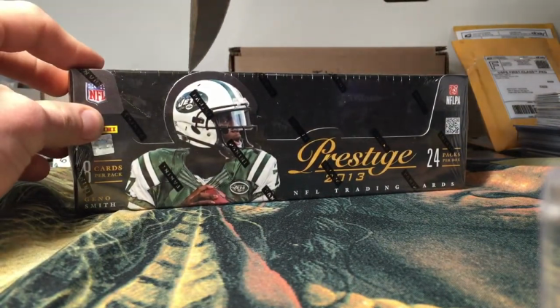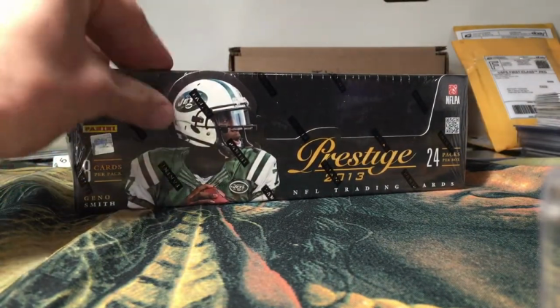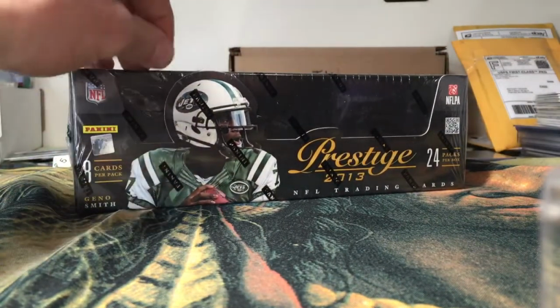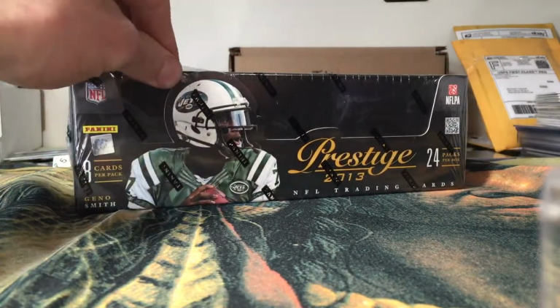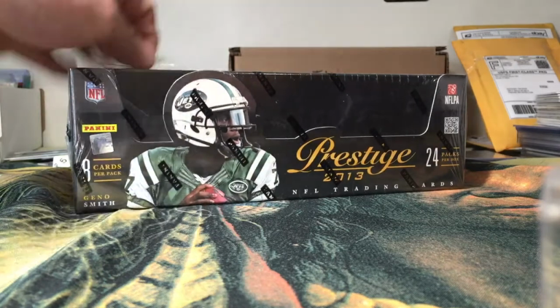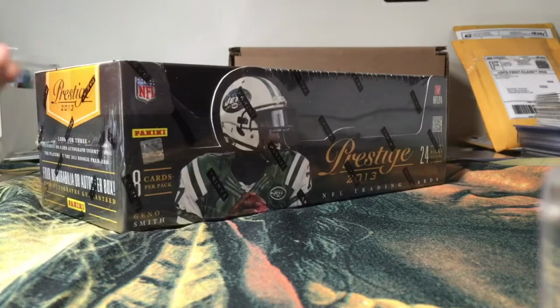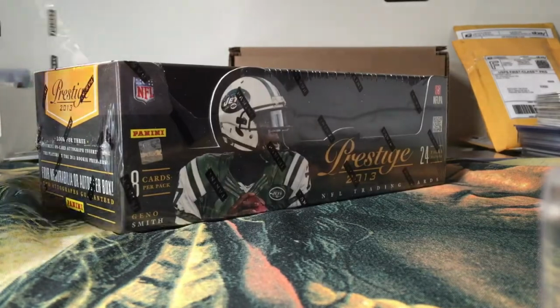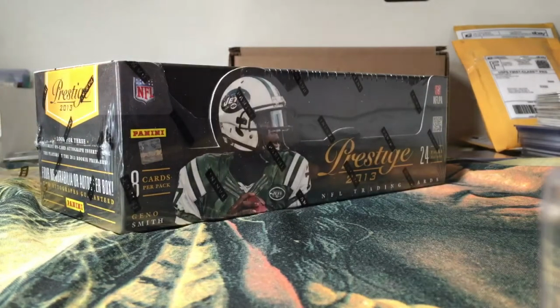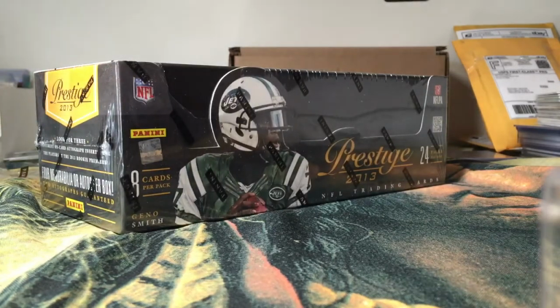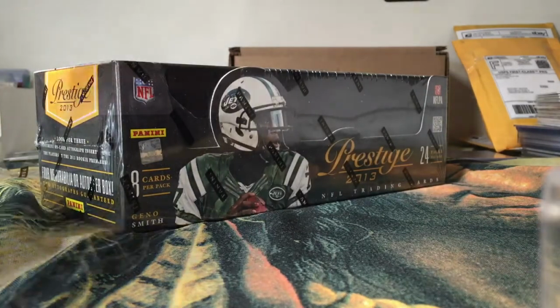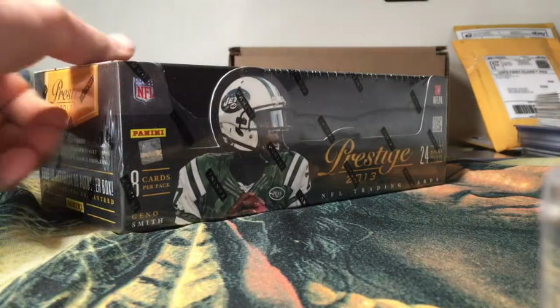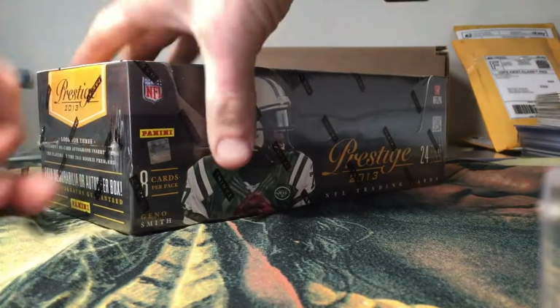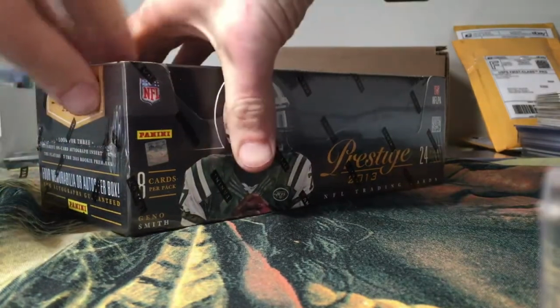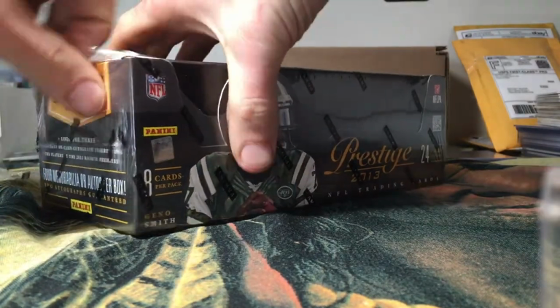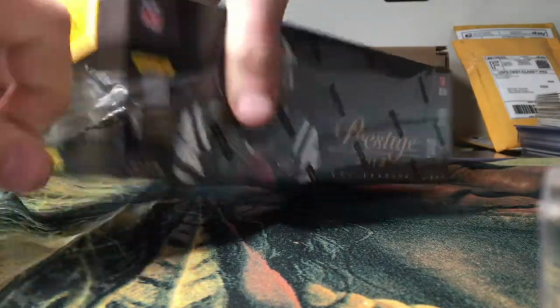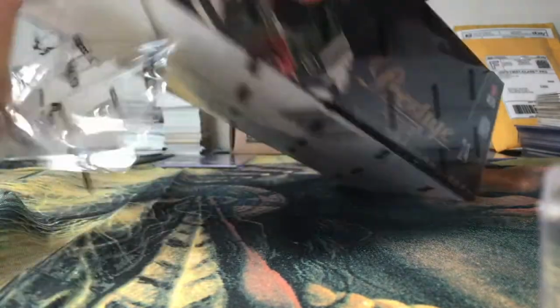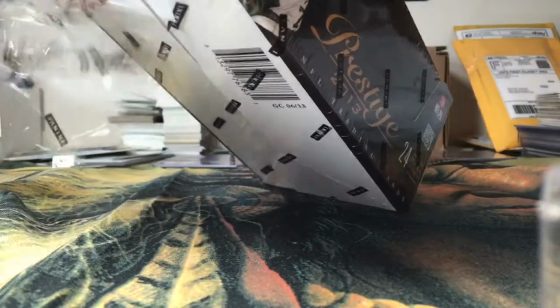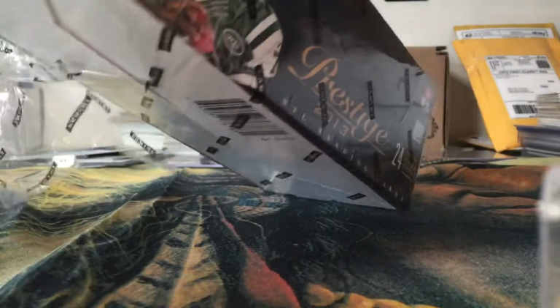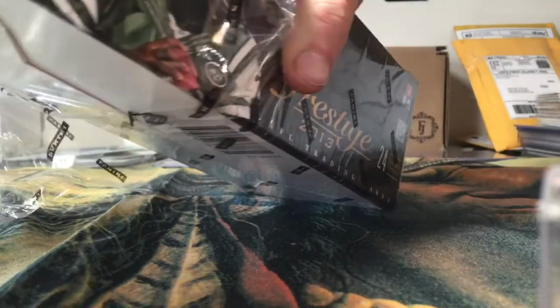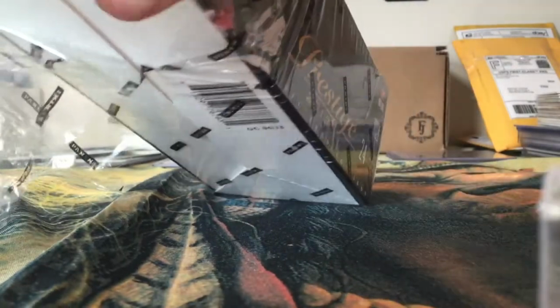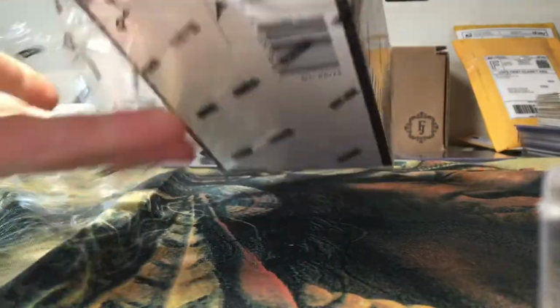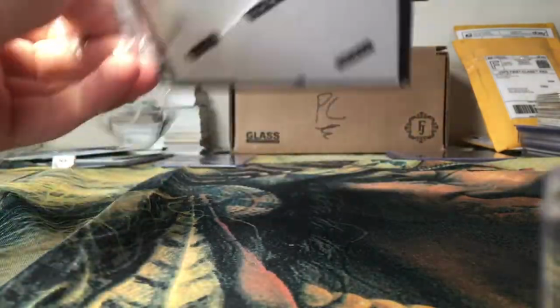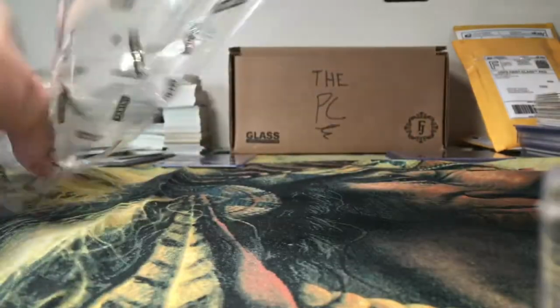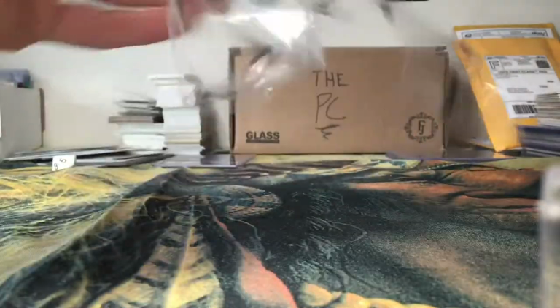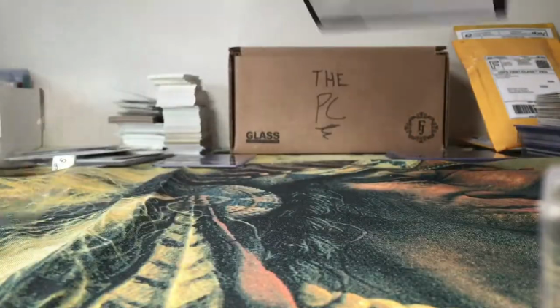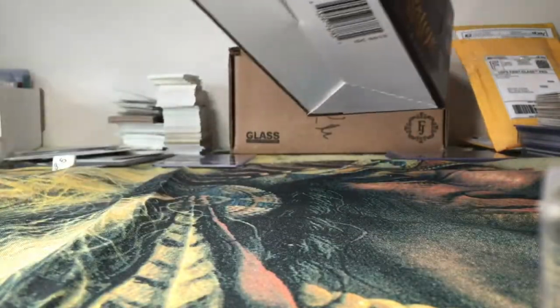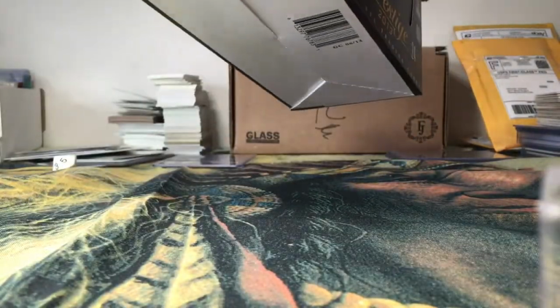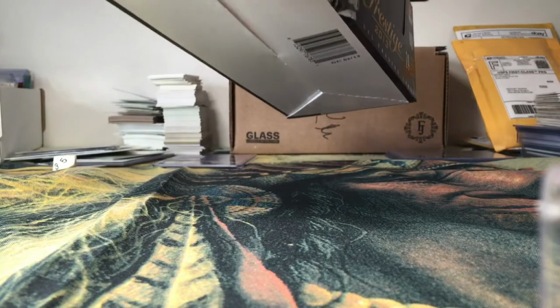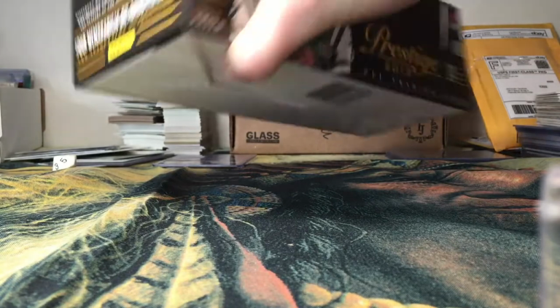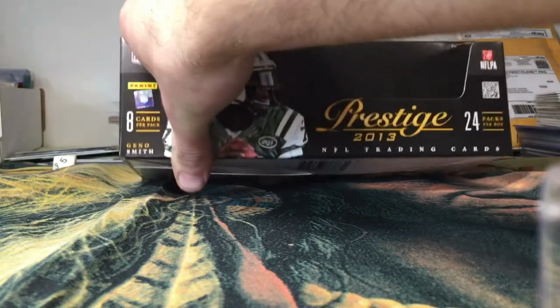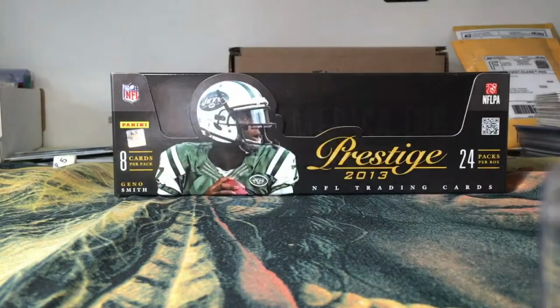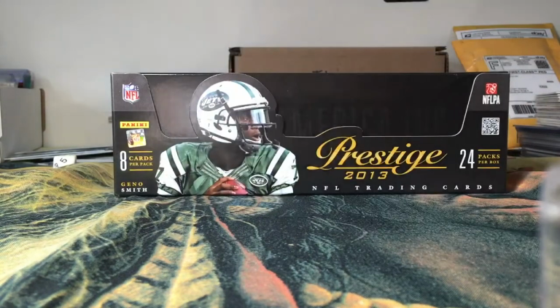Four autos or four mem cards, so I'm hoping for at least two autos — that would be nice. Looking for three different on-card autograph inserts from players of the 2013 Rookie Premier.